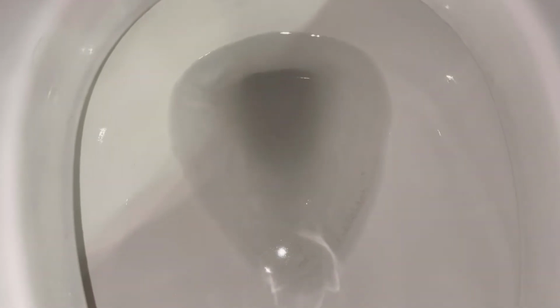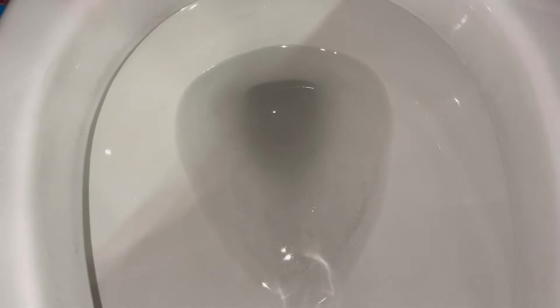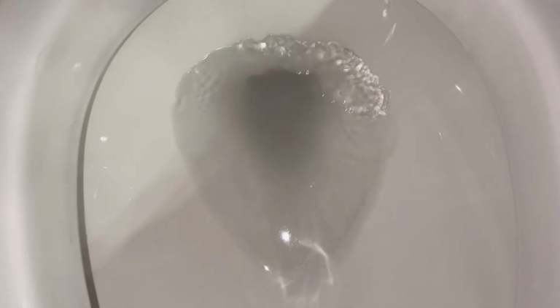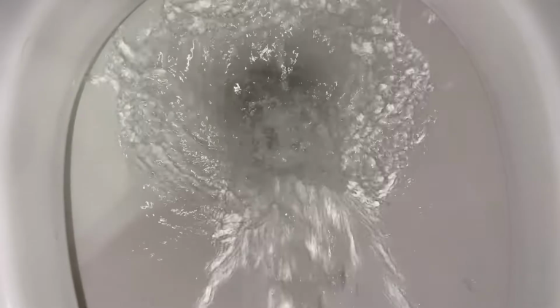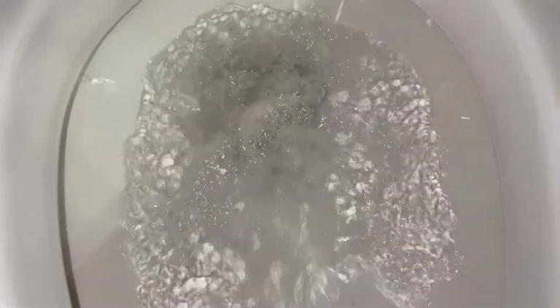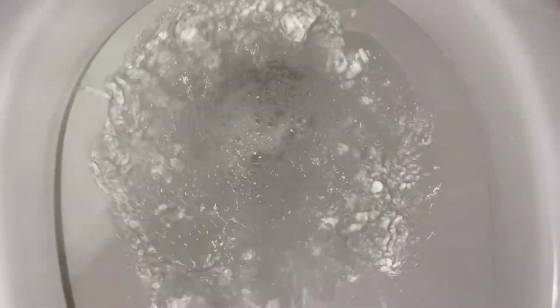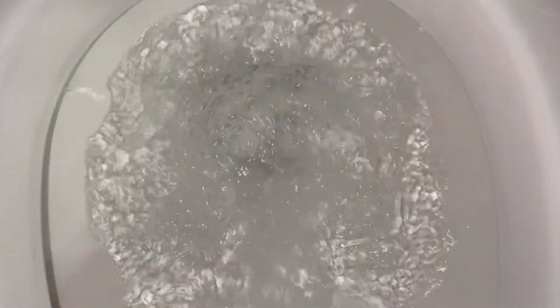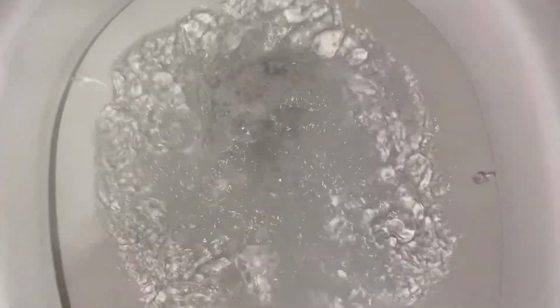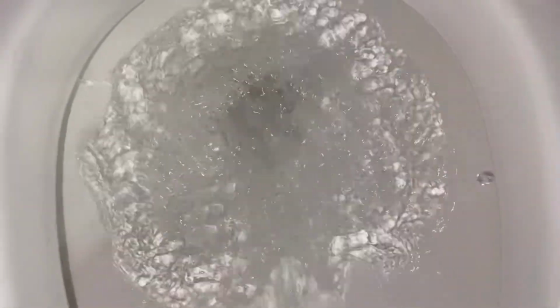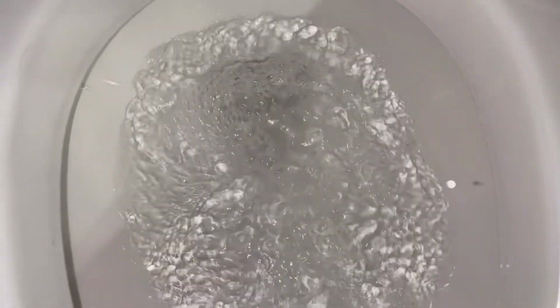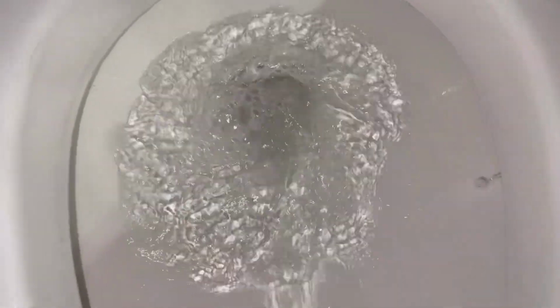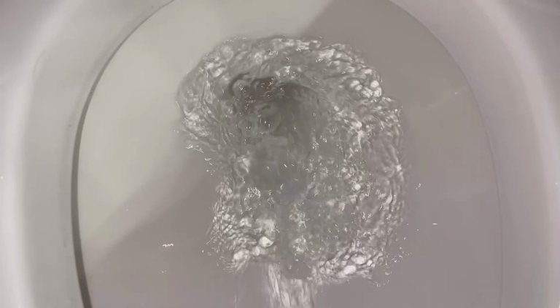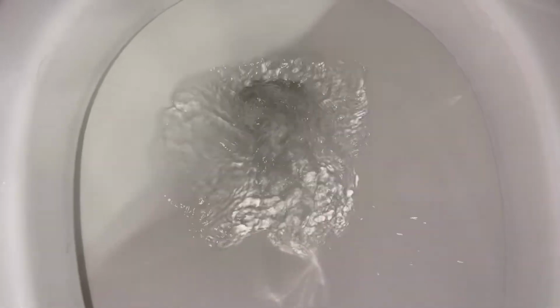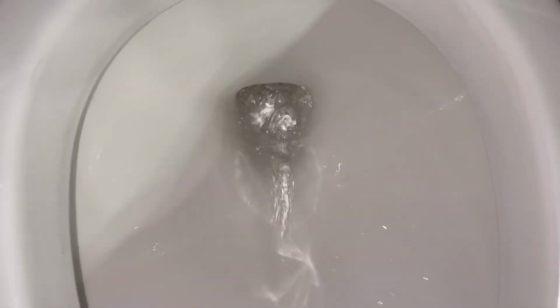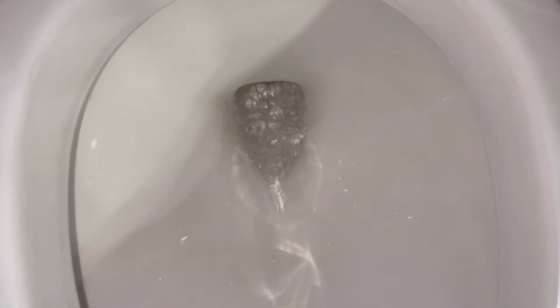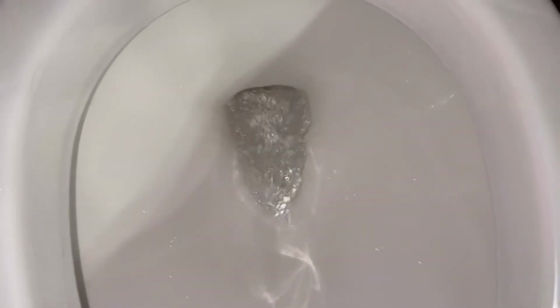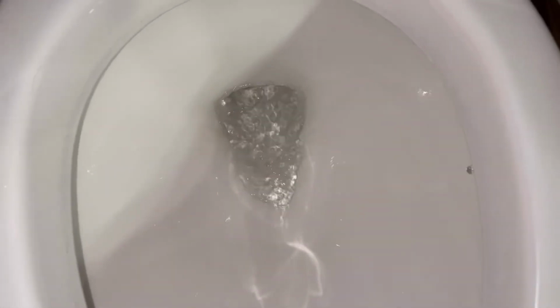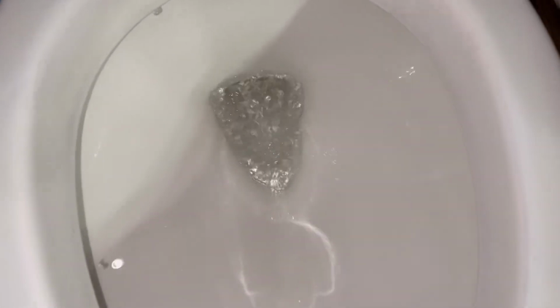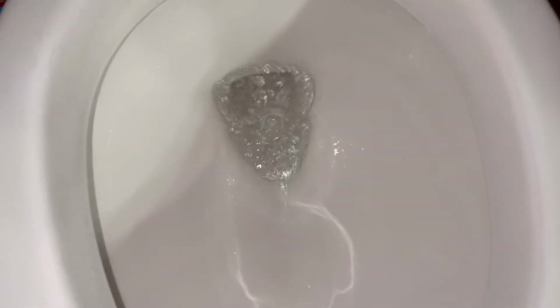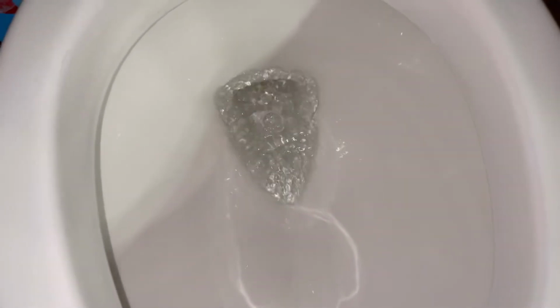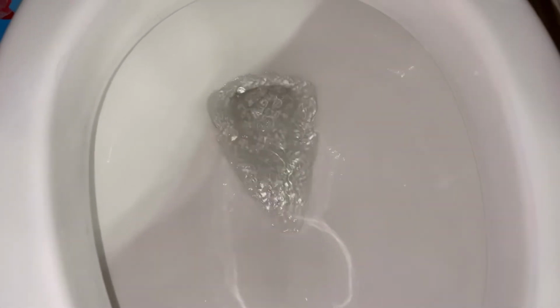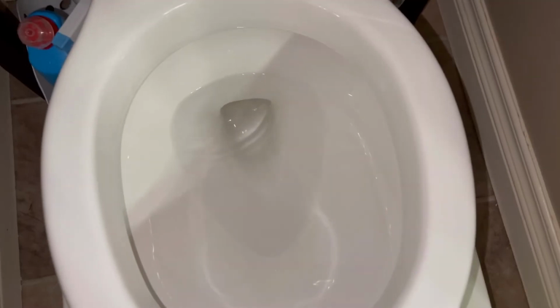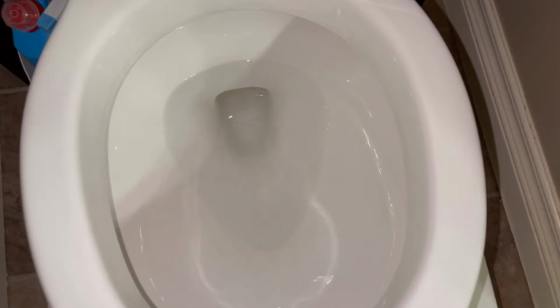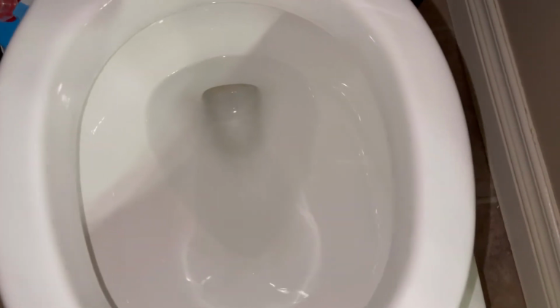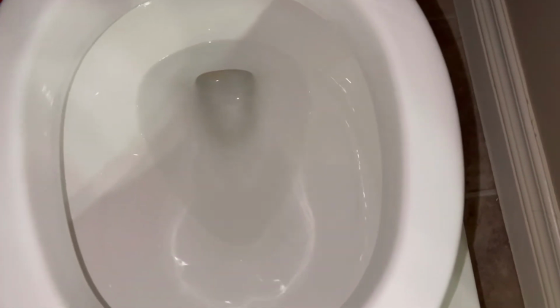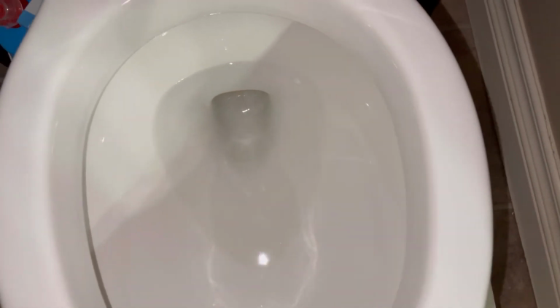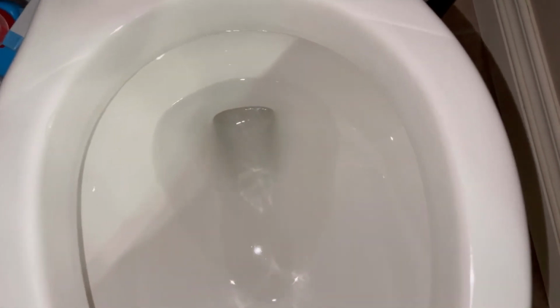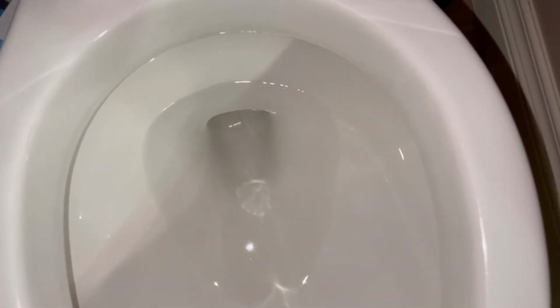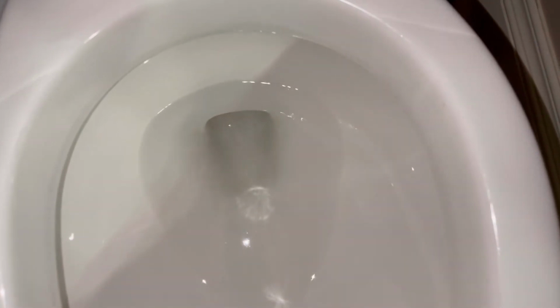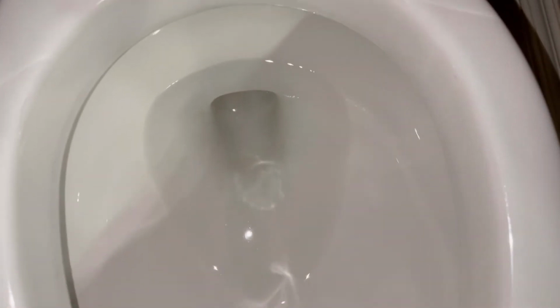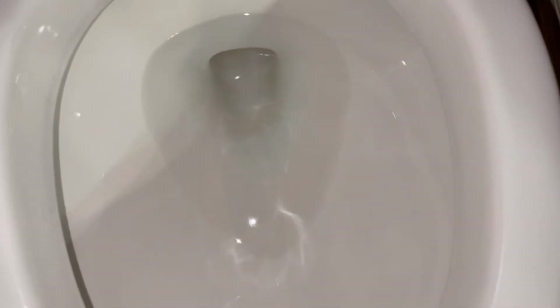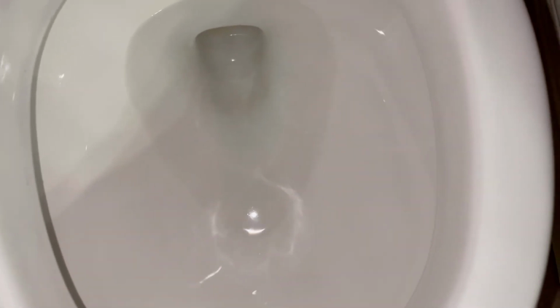Let's see what the result is. Wow, I am so pleased with the result! For $4, I got this toilet bowl looking like new again.